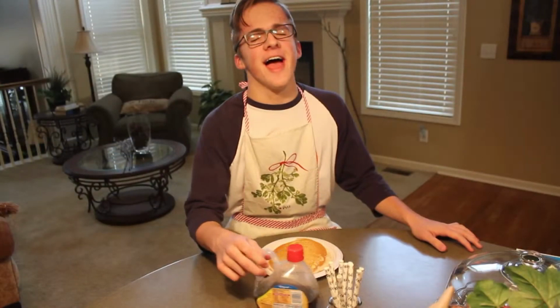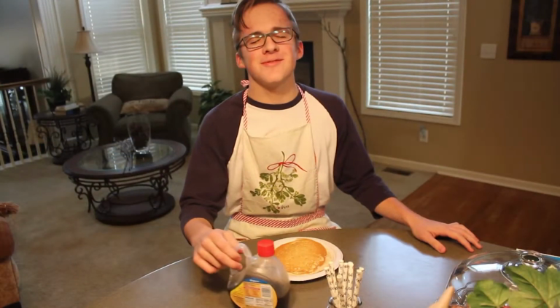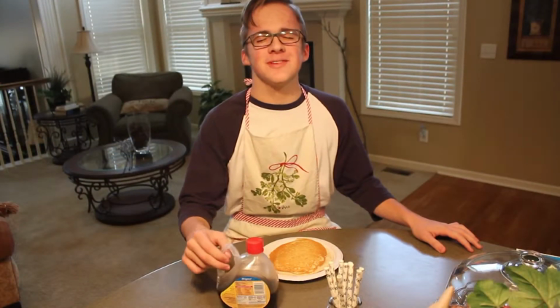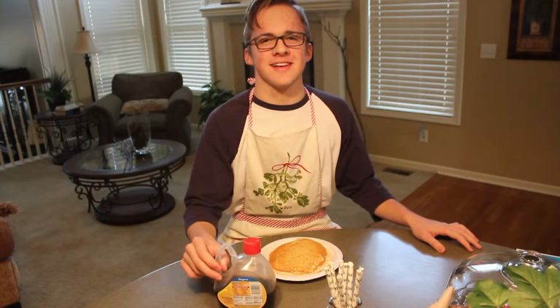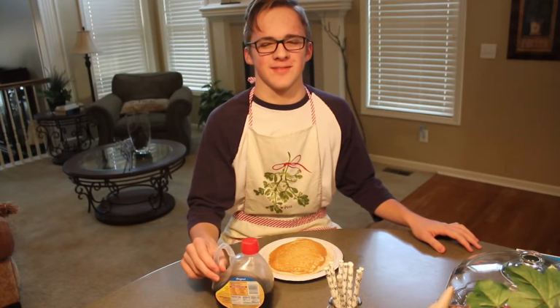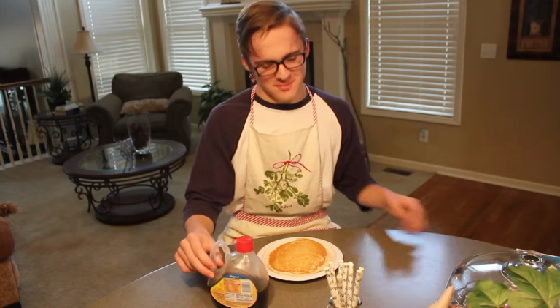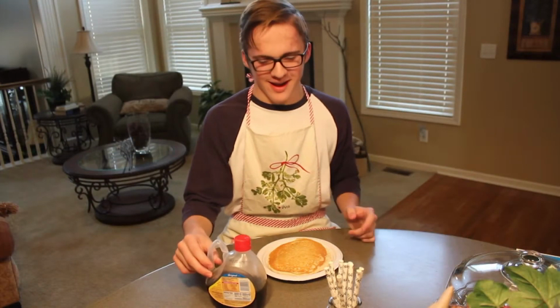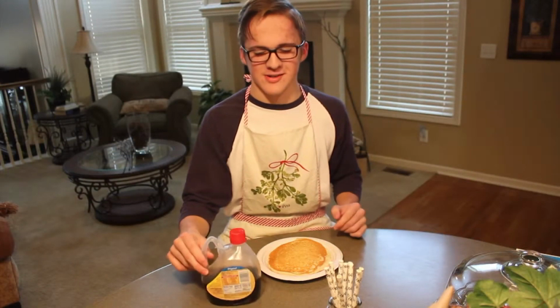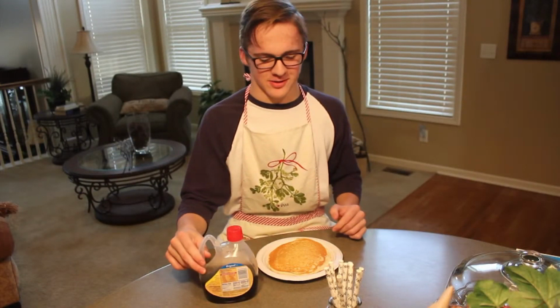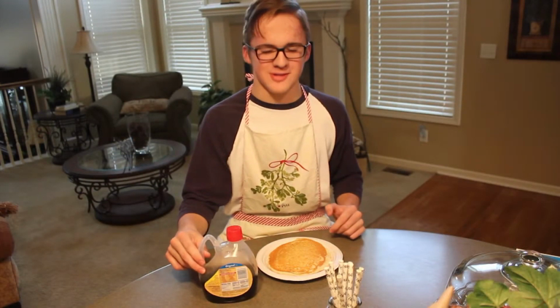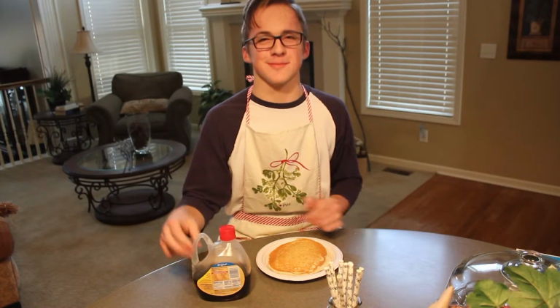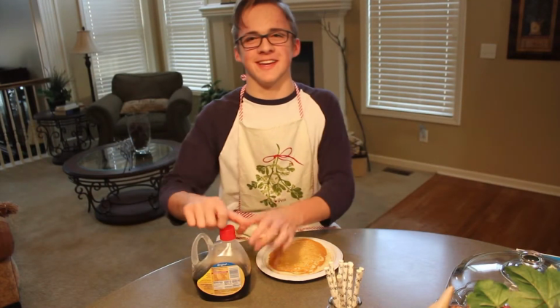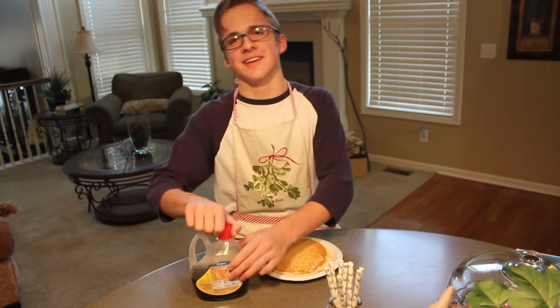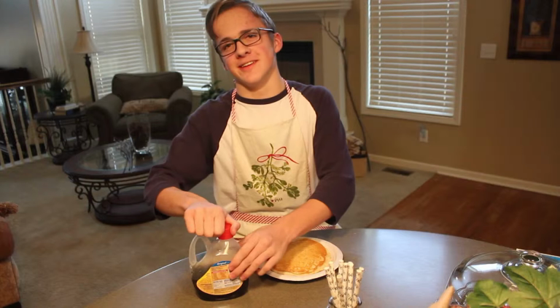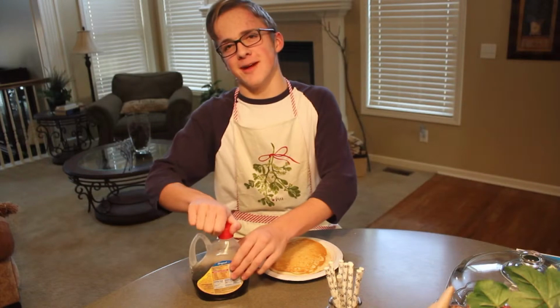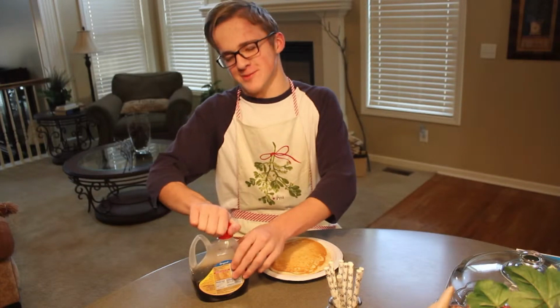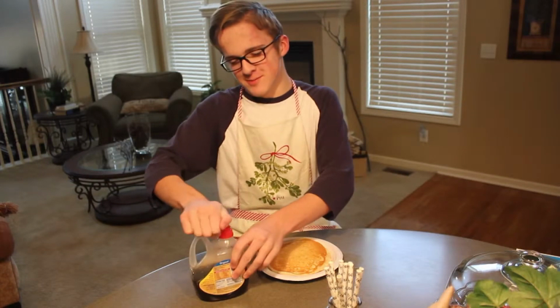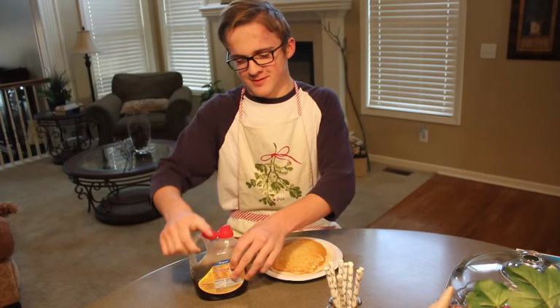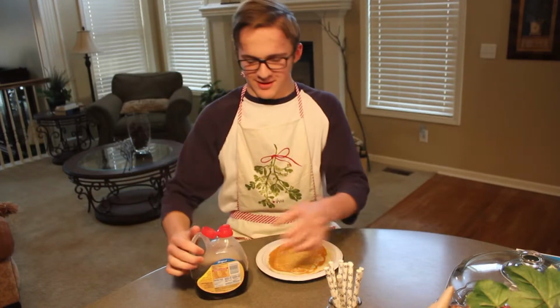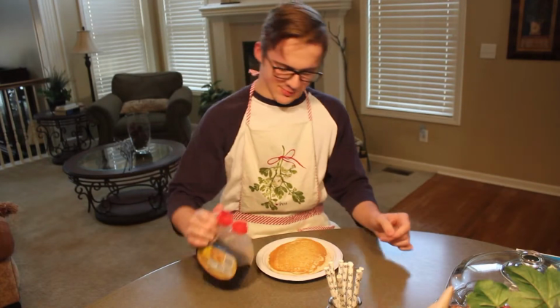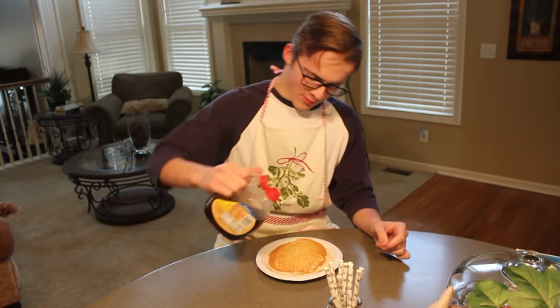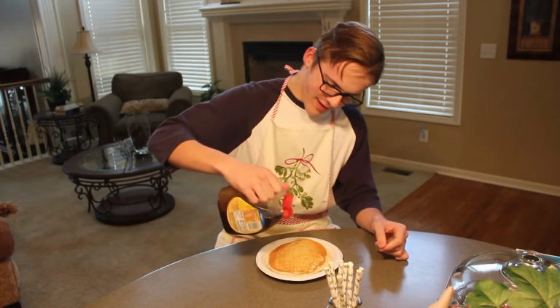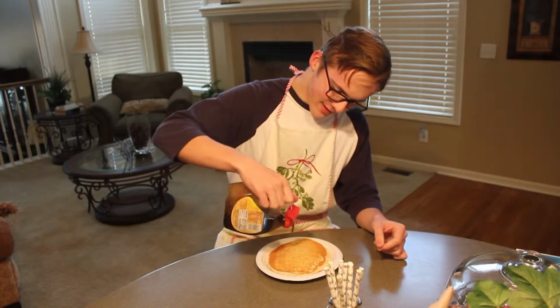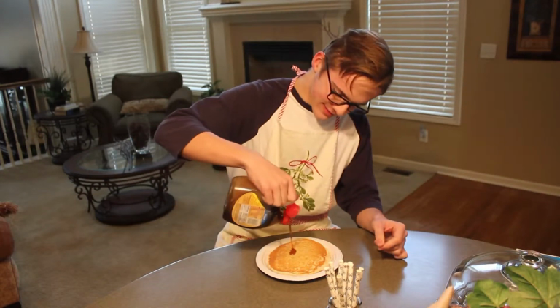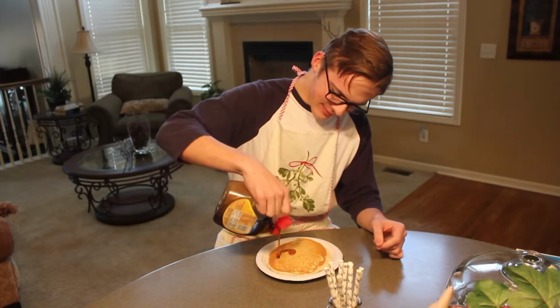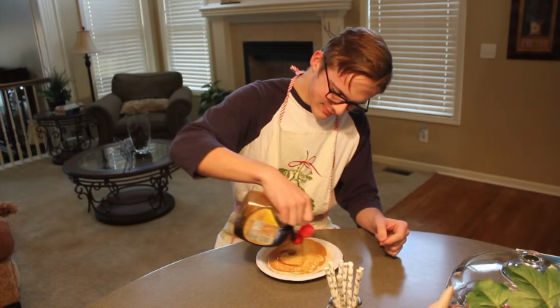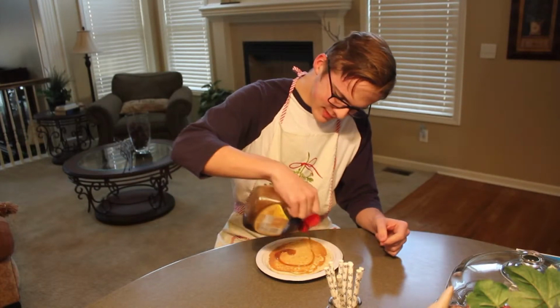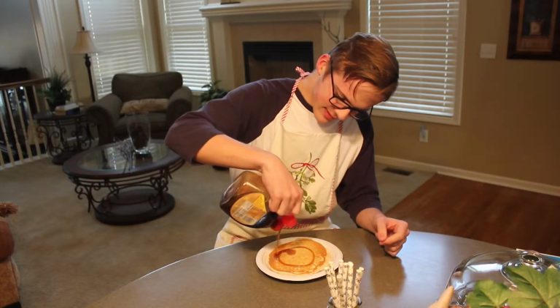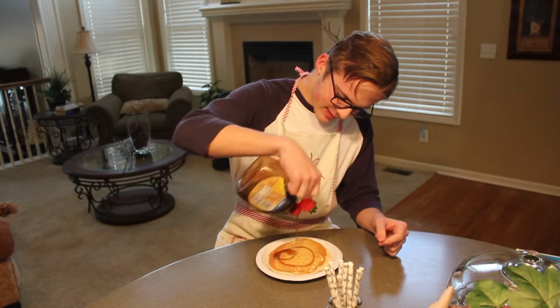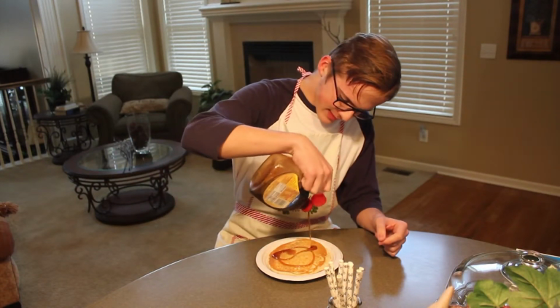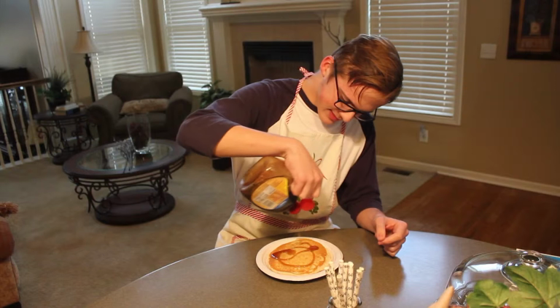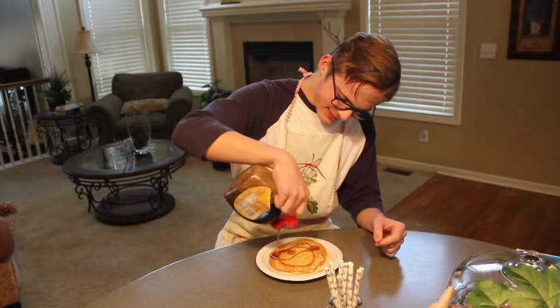After you guys have gotten your pancake onto your luscious plate, you grab some syrup and just pour it right on top. Yep, that's delicious.